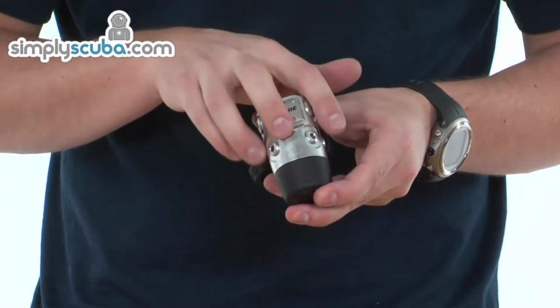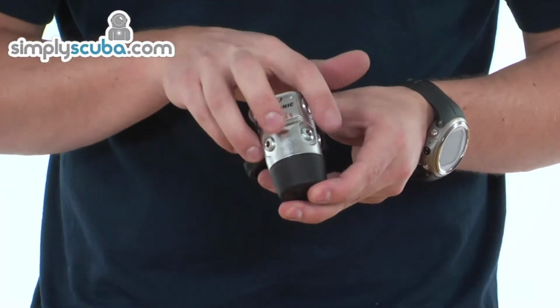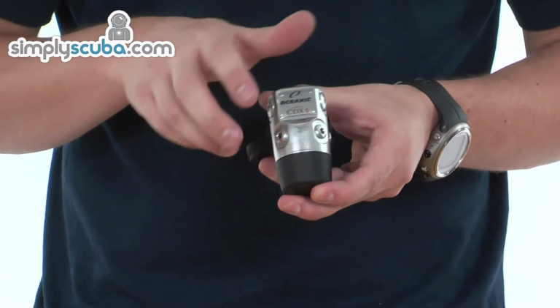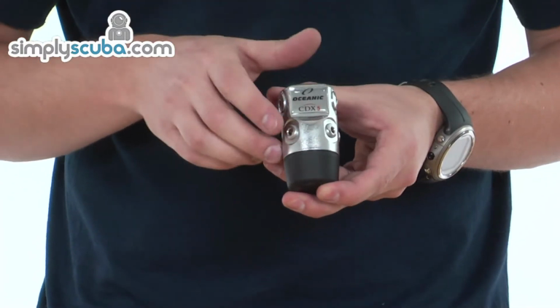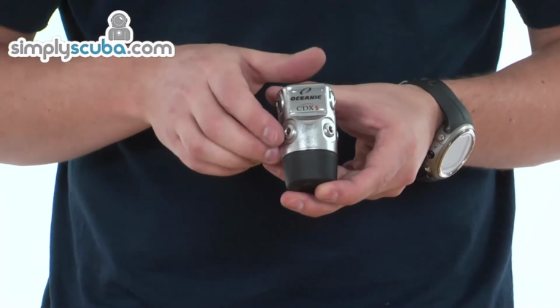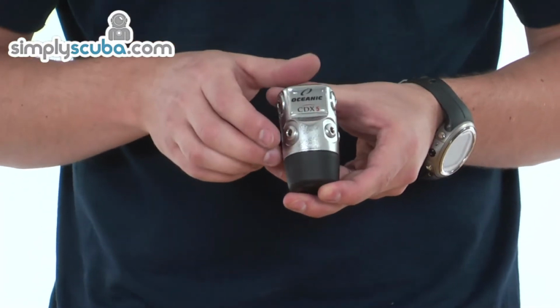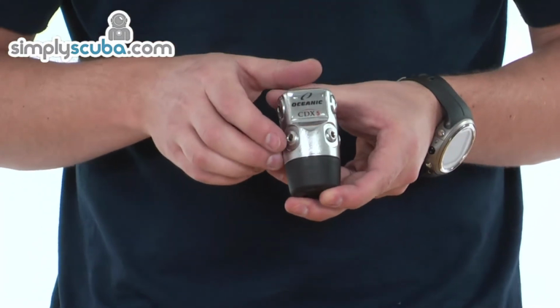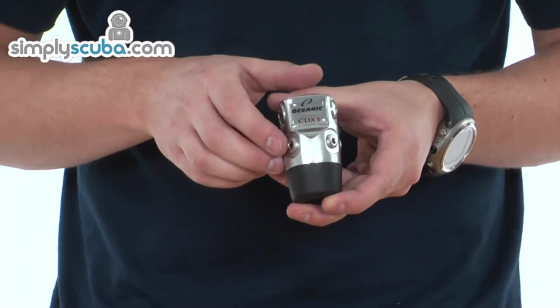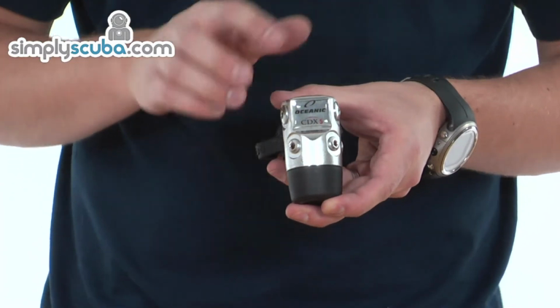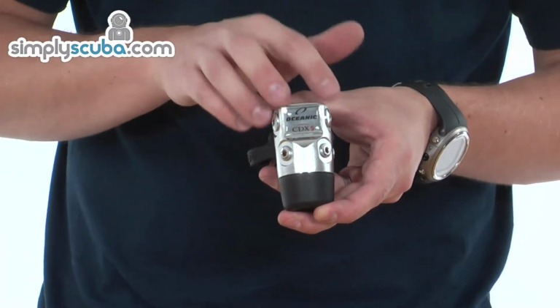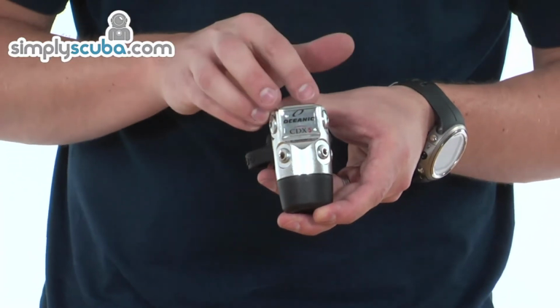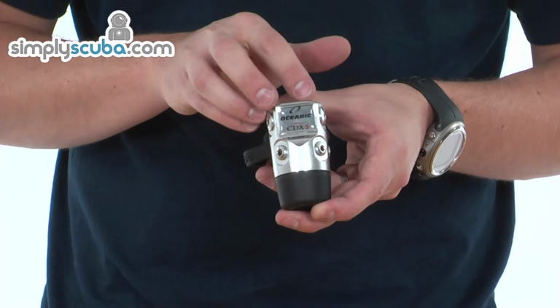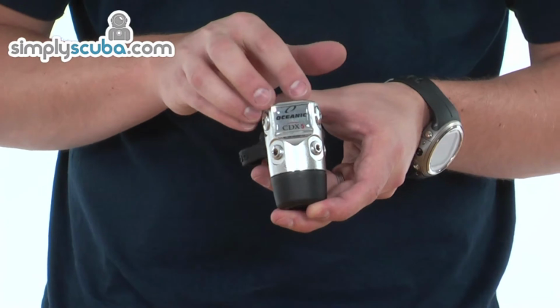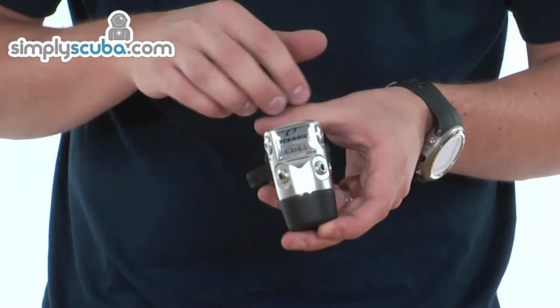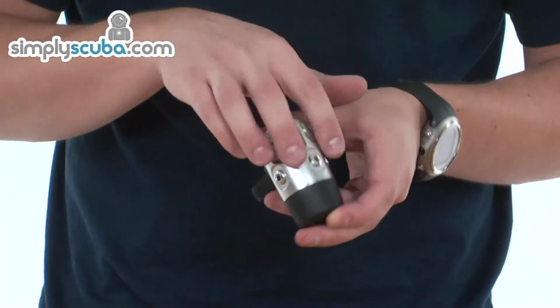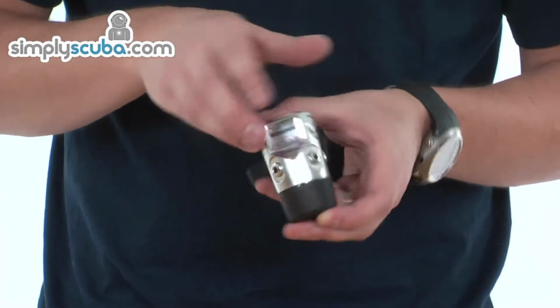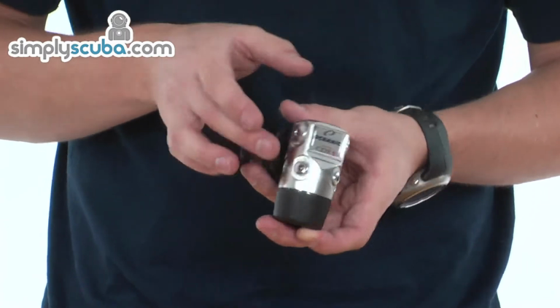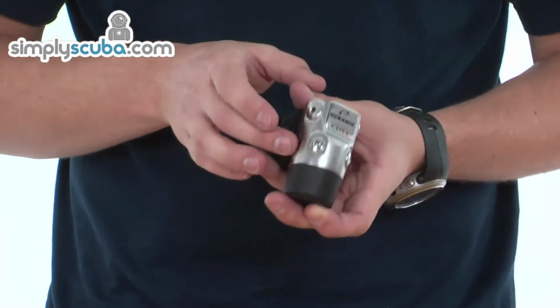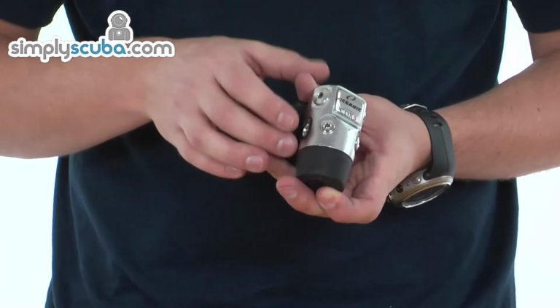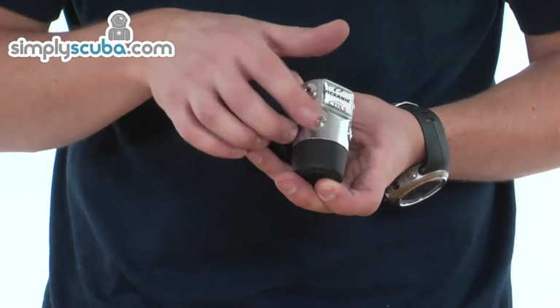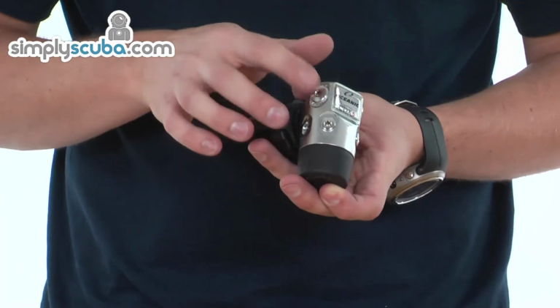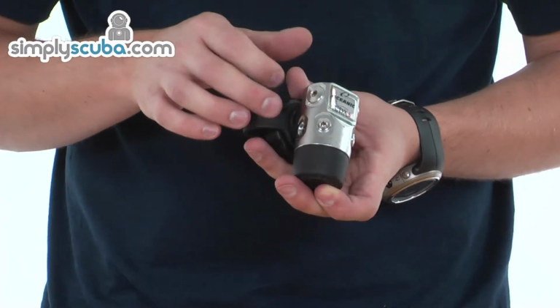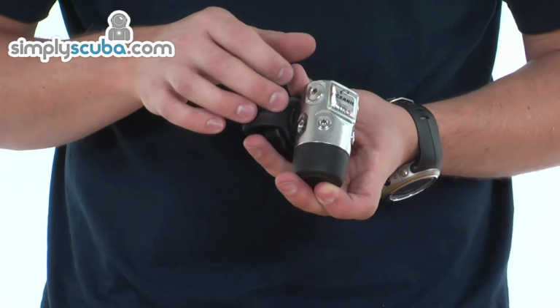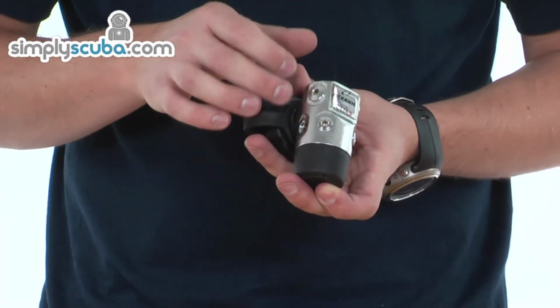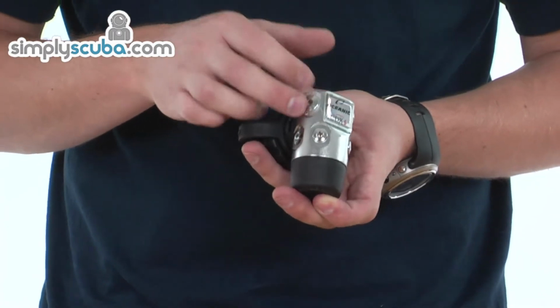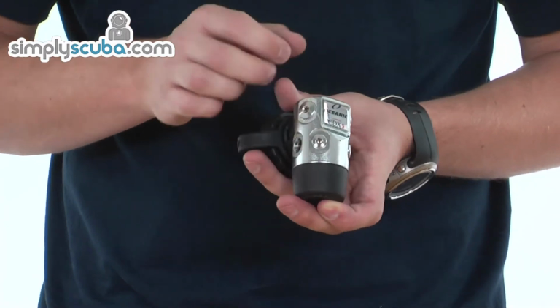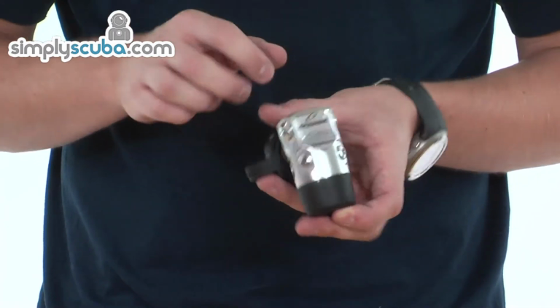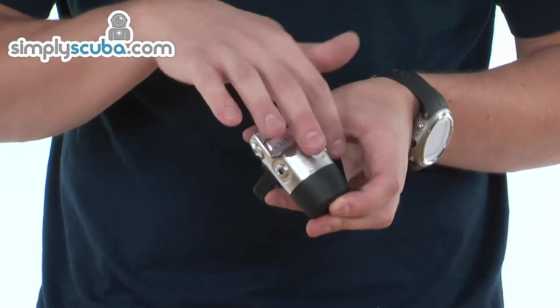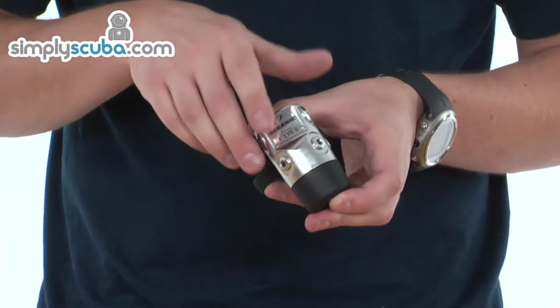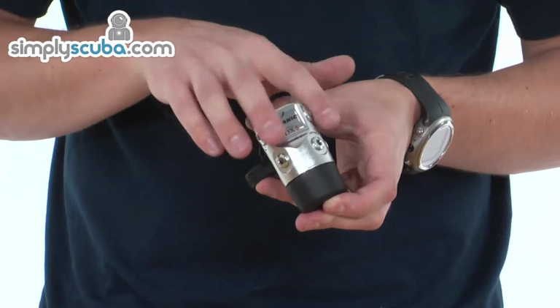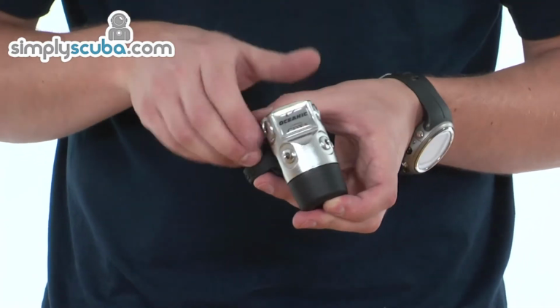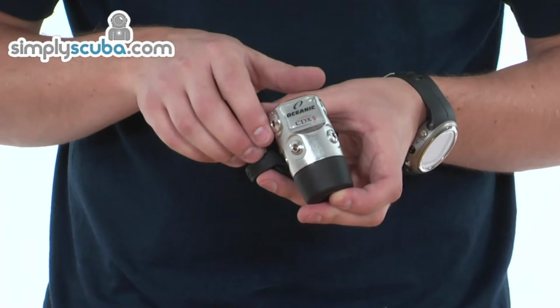You've got four low pressure ports and two high pressure ports, split on either side — so two low pressure and one high pressure on both sides.